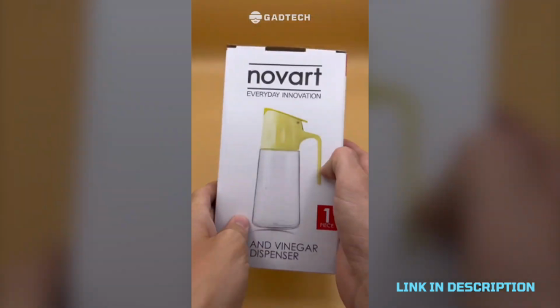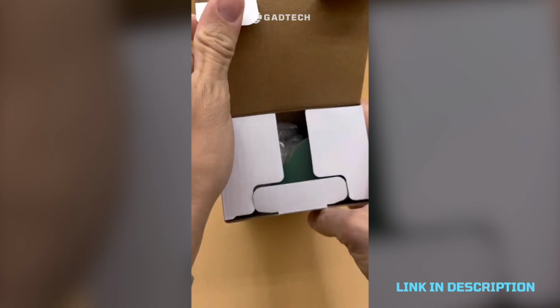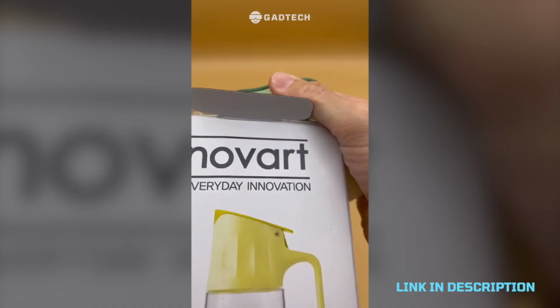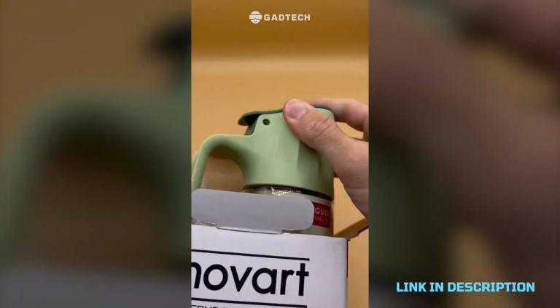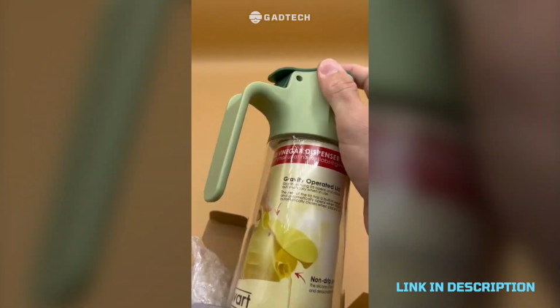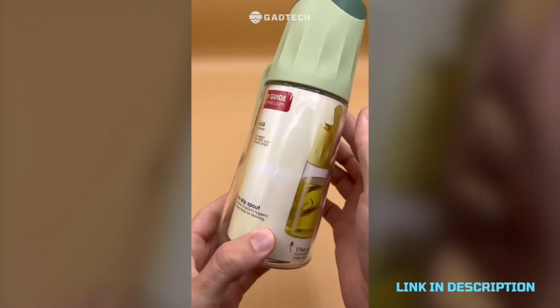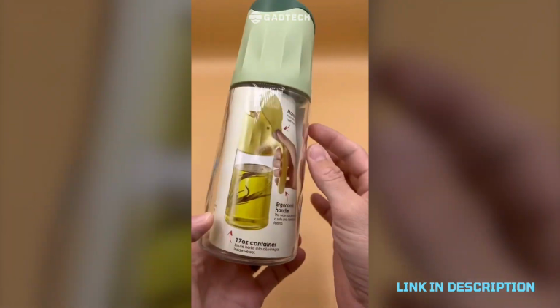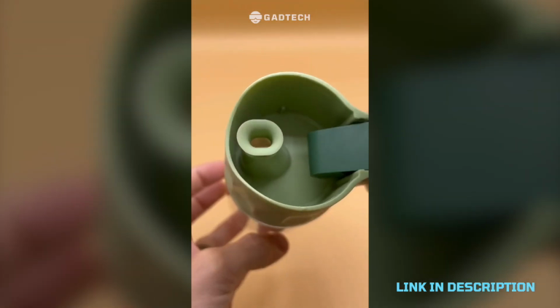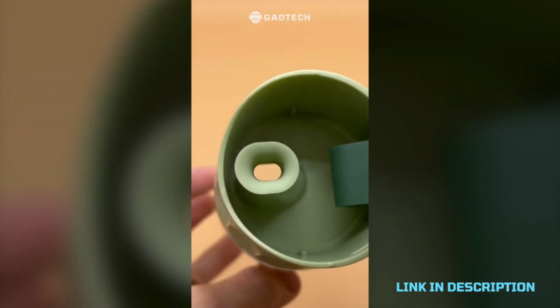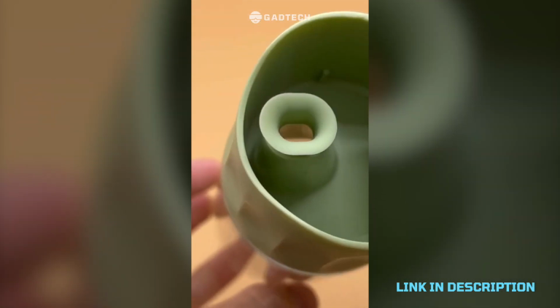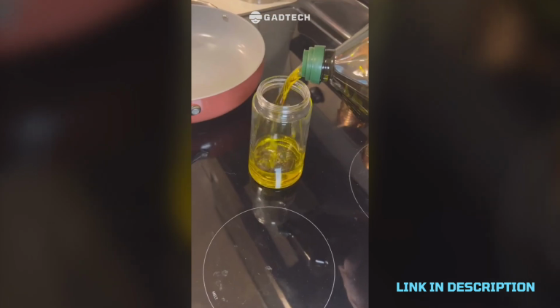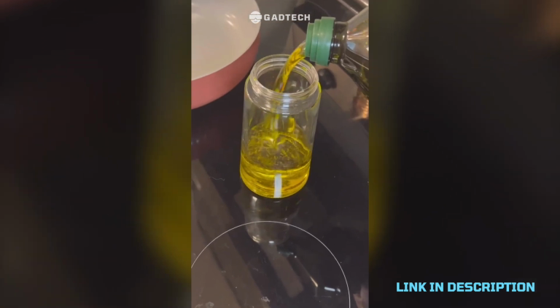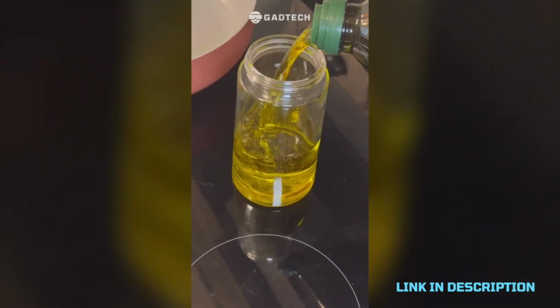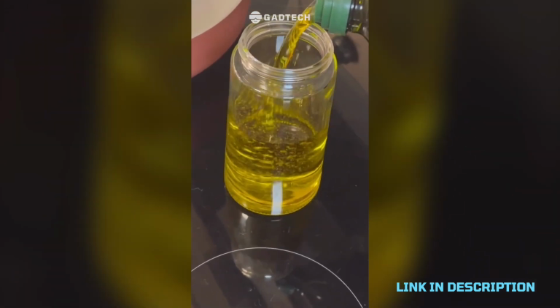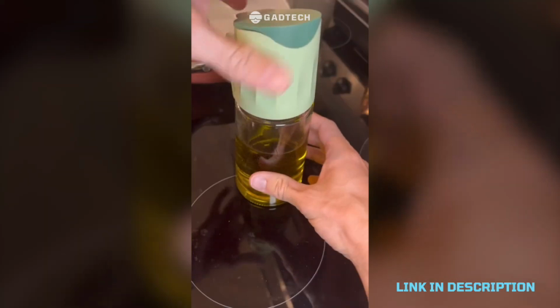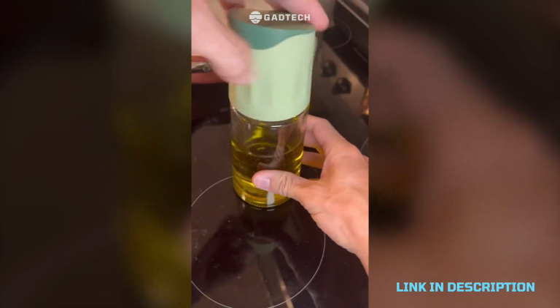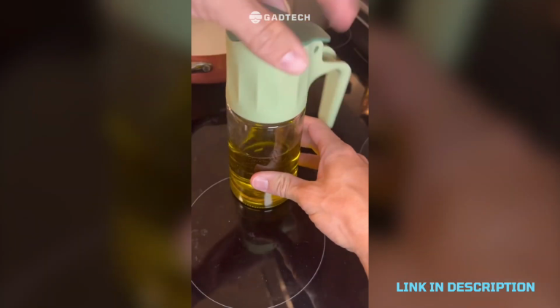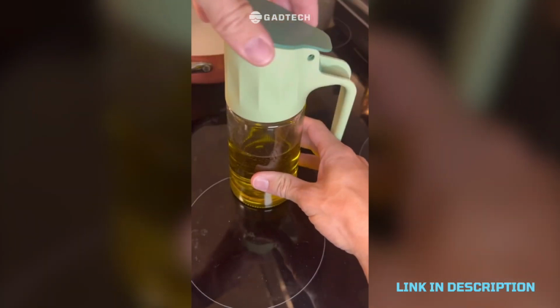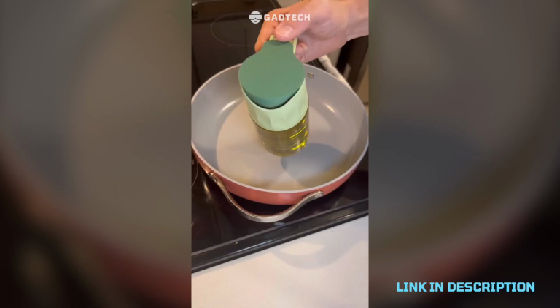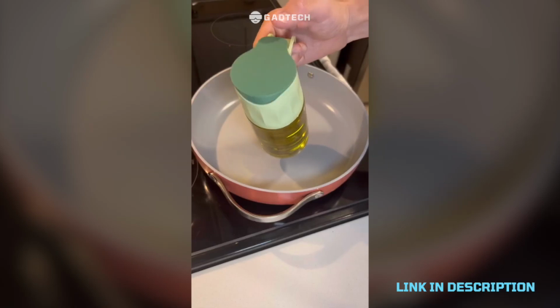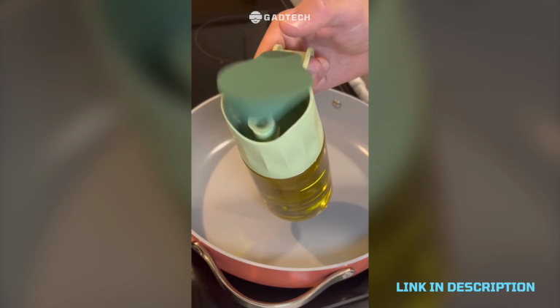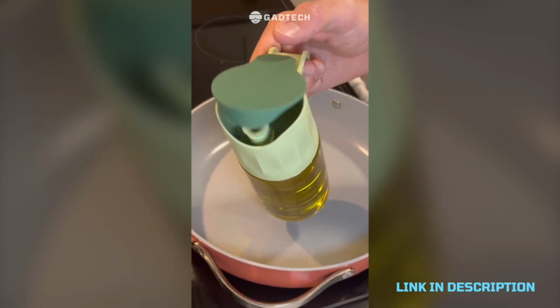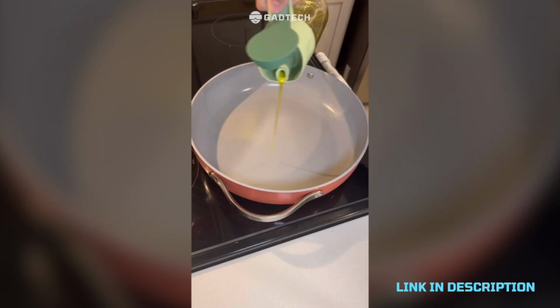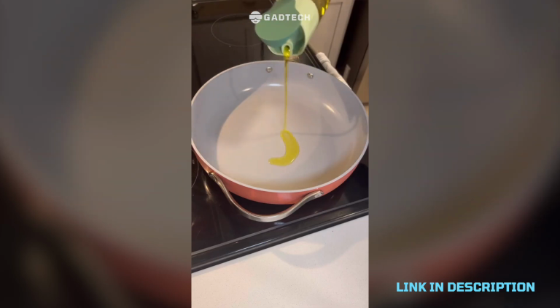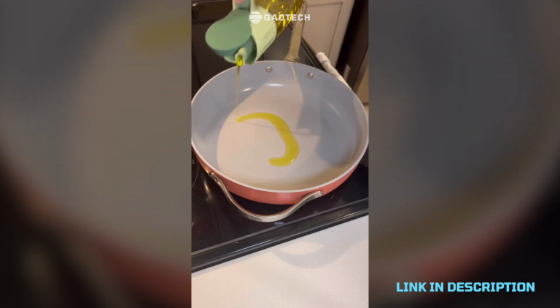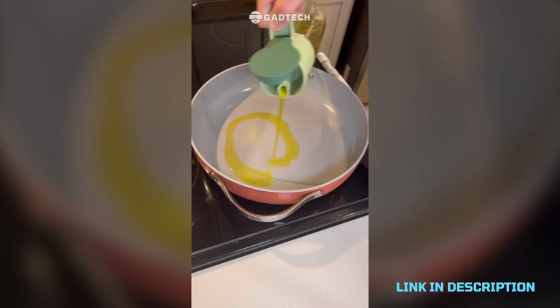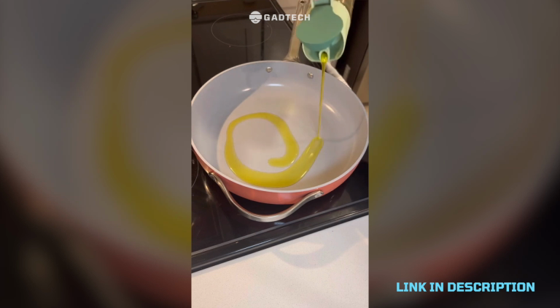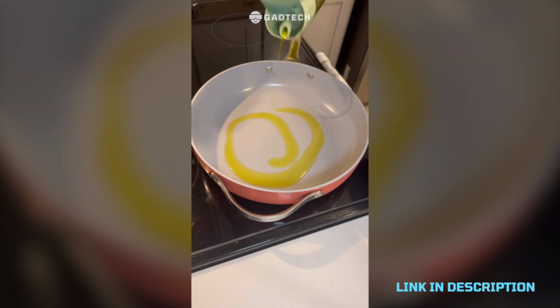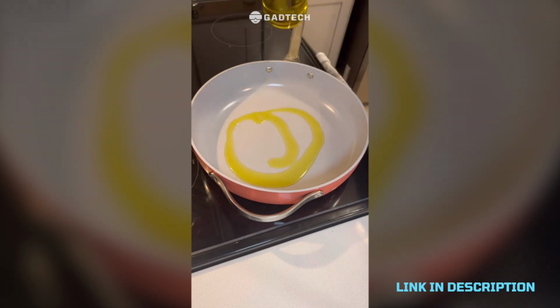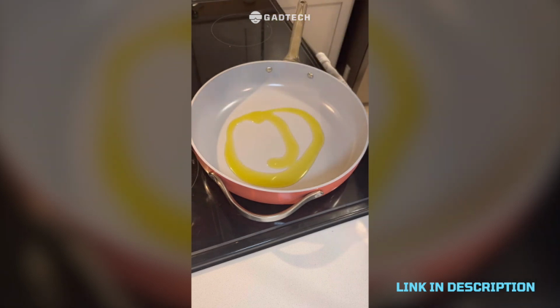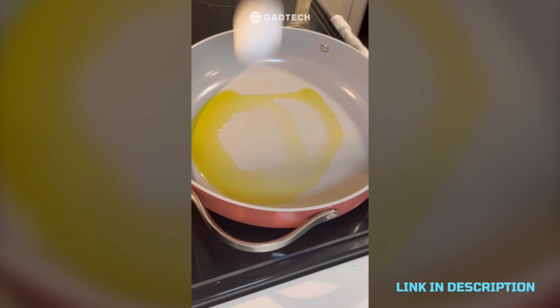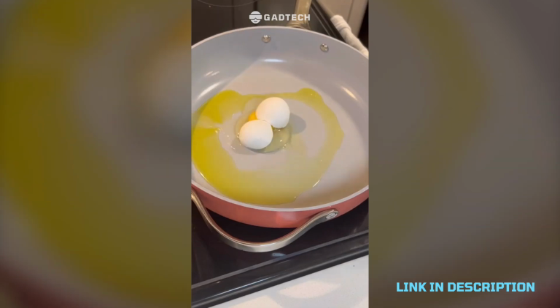Scandinavian designed oil diffuser that is so nice to use and looks awesome. The gravity-controlled lid opens and closes automatically, and because of the way it's made it's really easy to pour, which makes your food taste better.